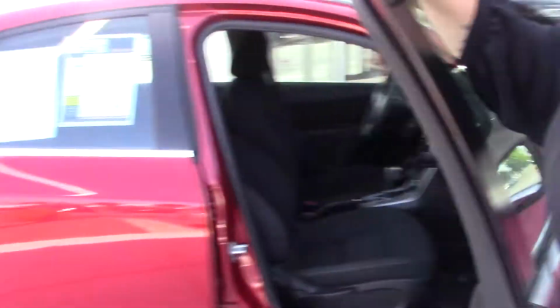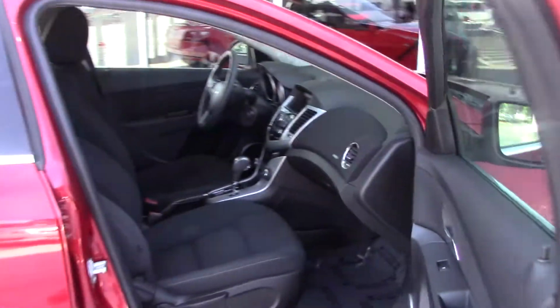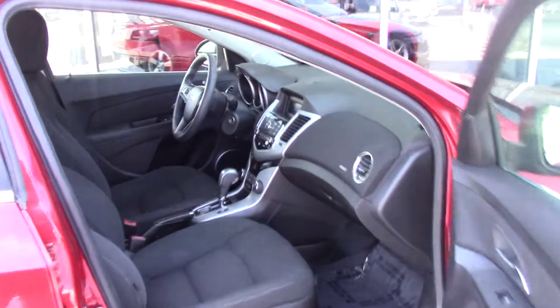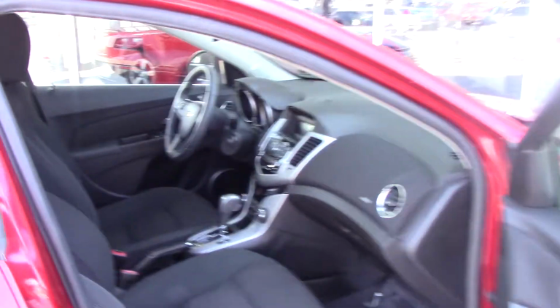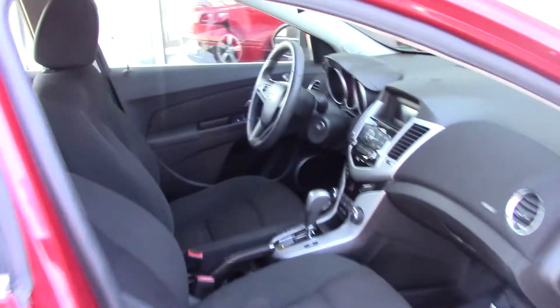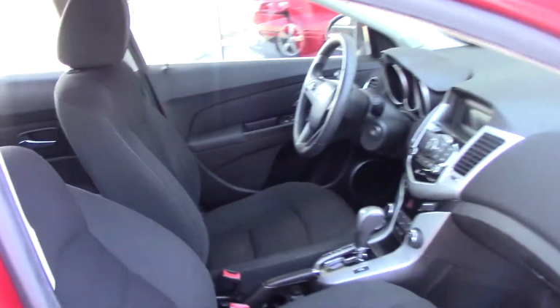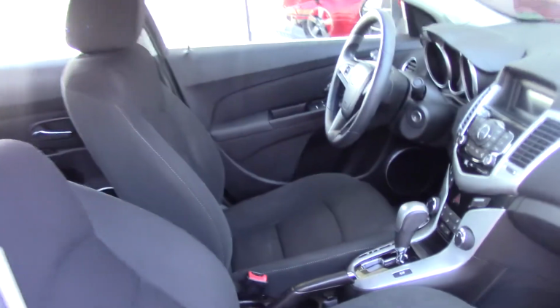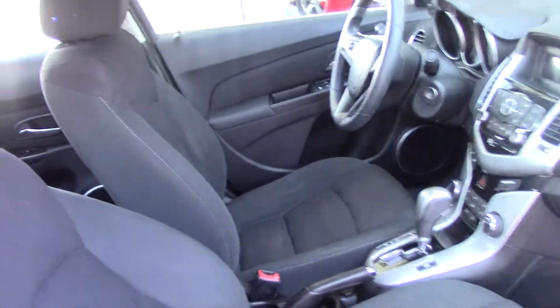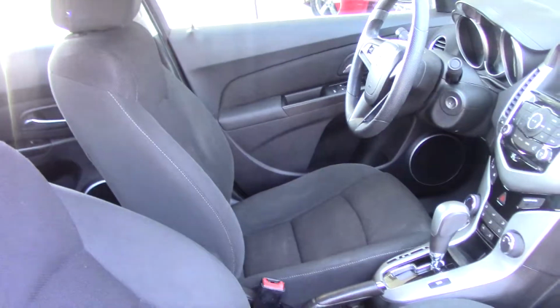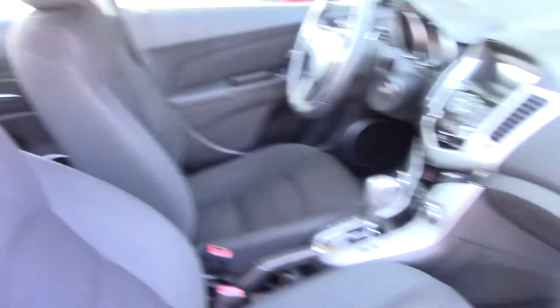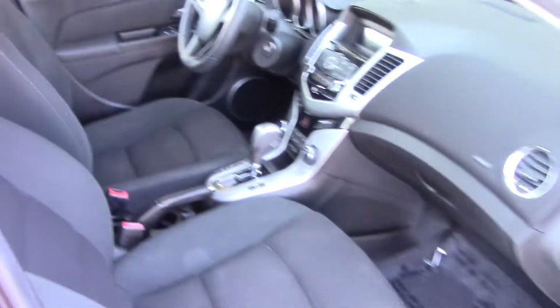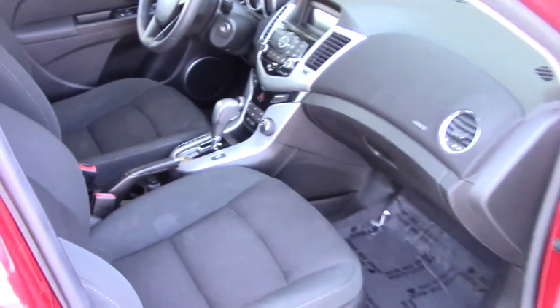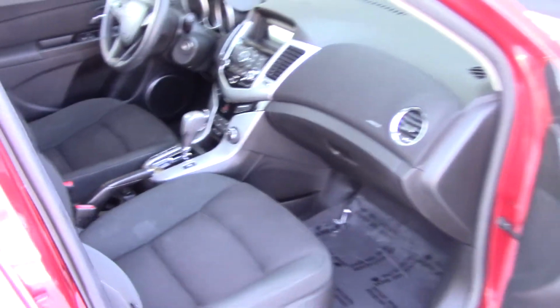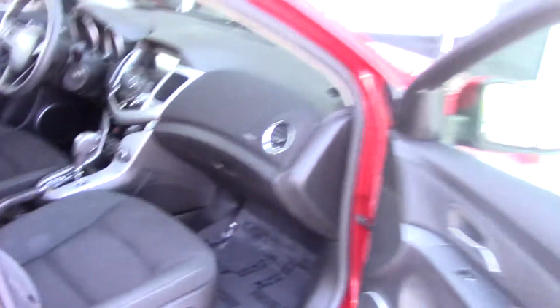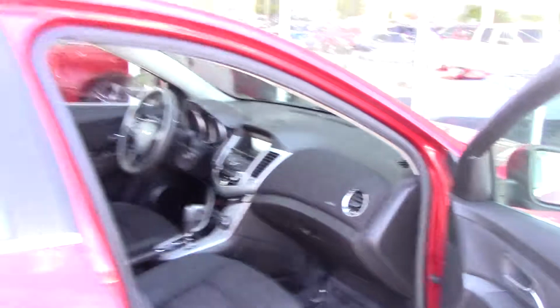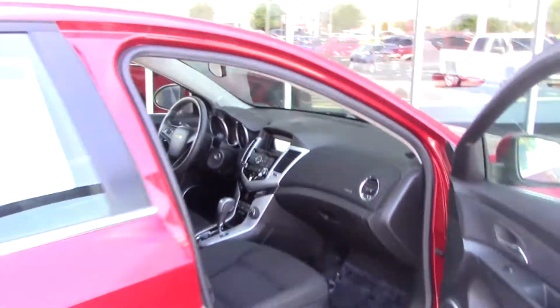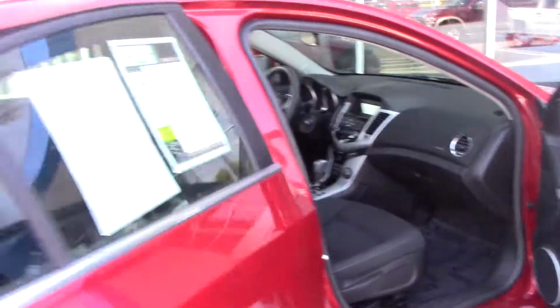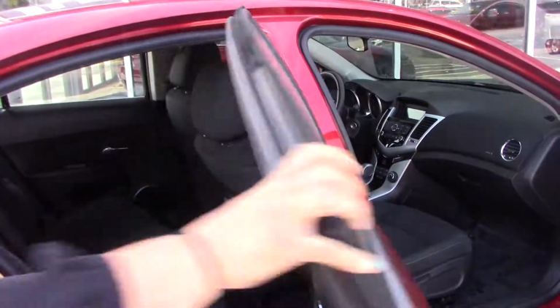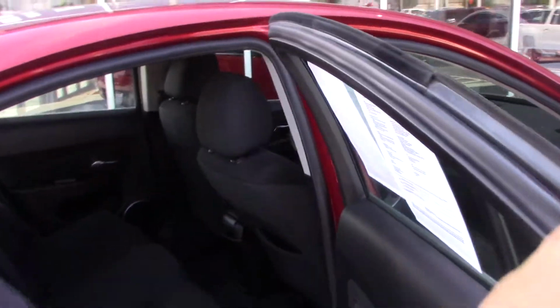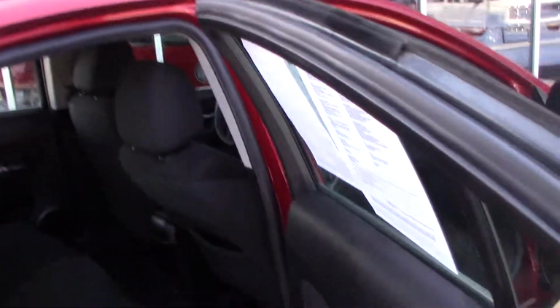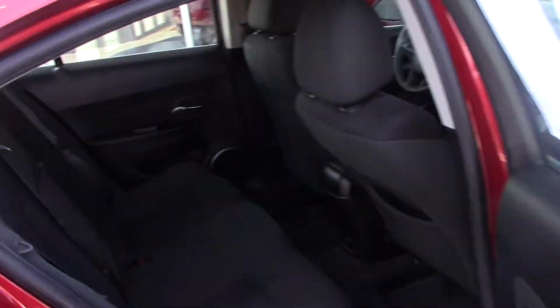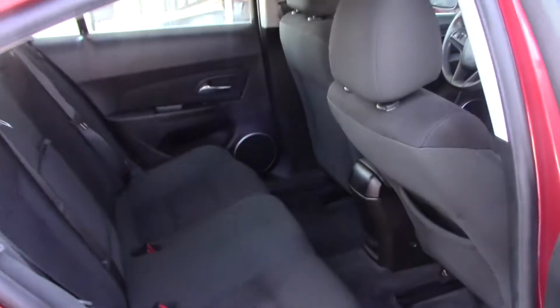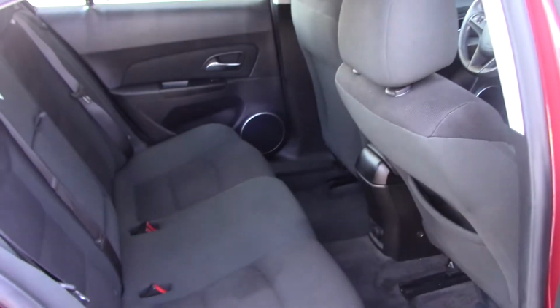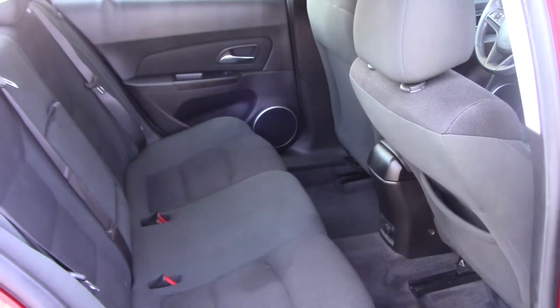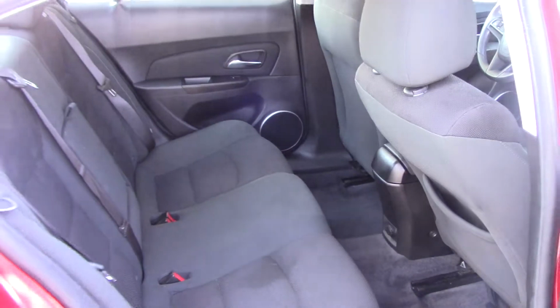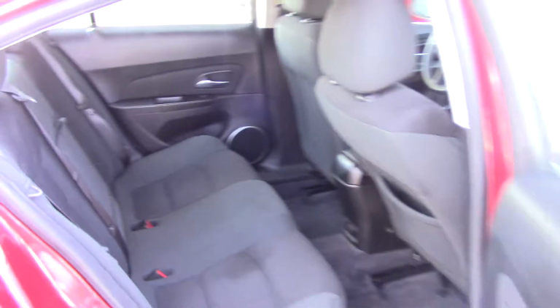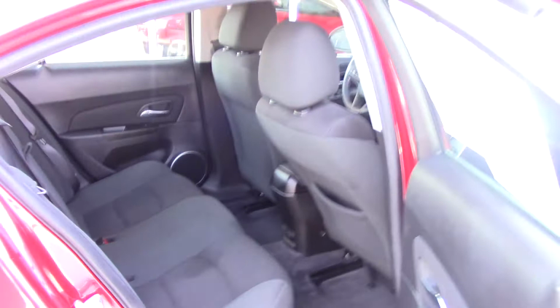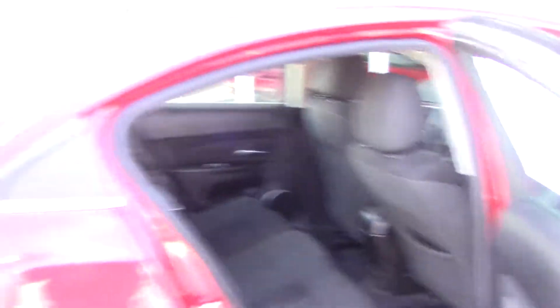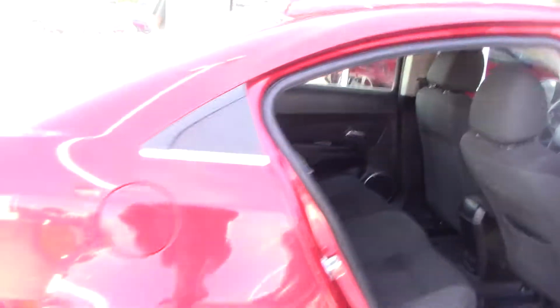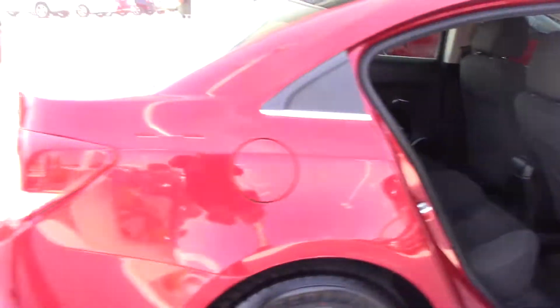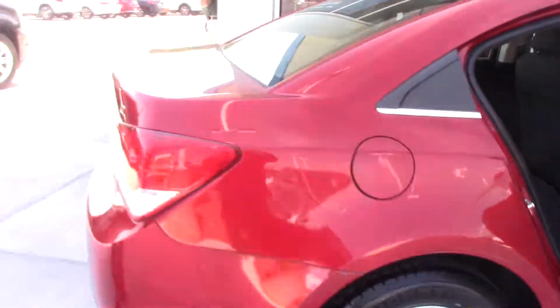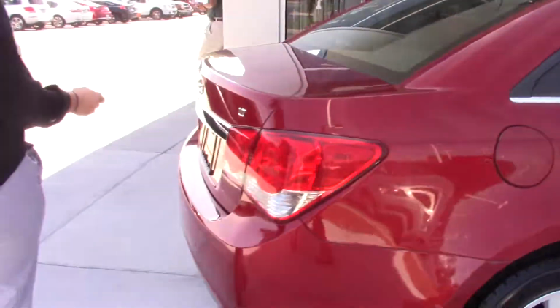We have a beautiful black cloth interior. Plenty of leg room for kids or even adults. Let's come back here to the trunk.